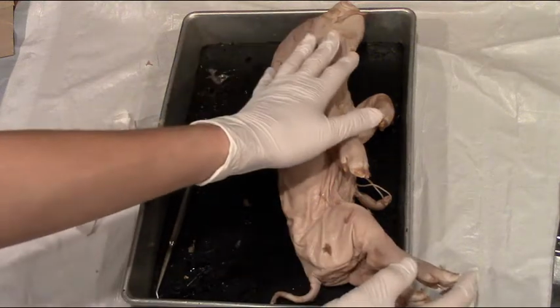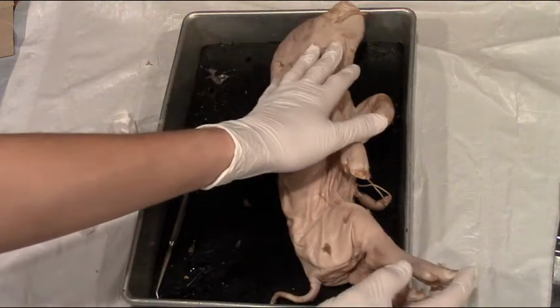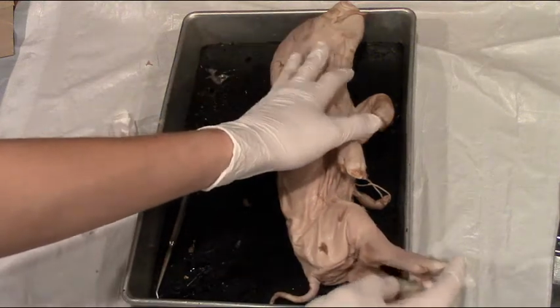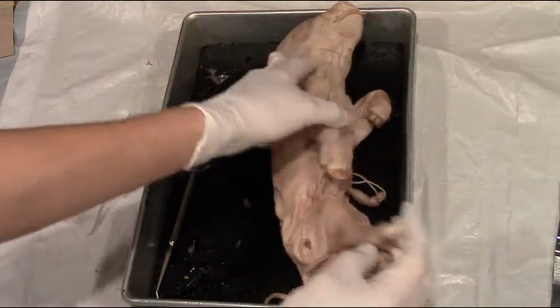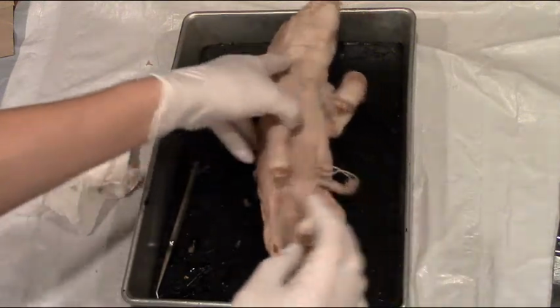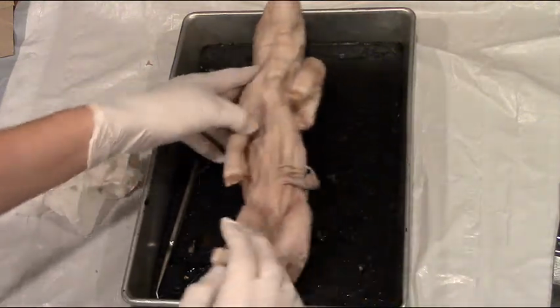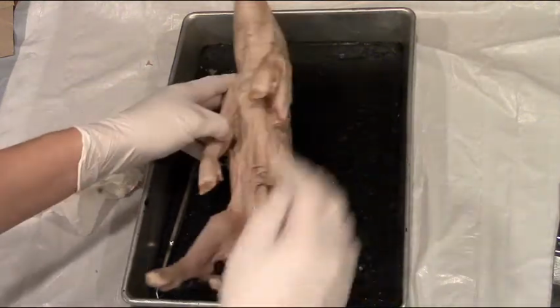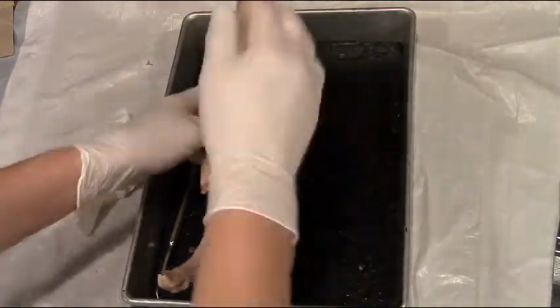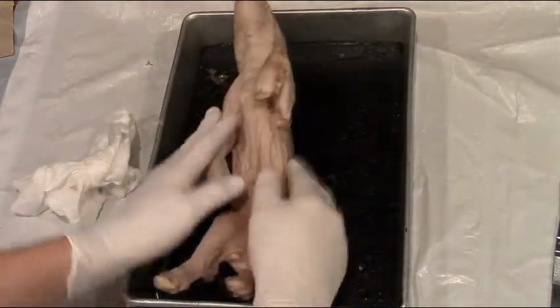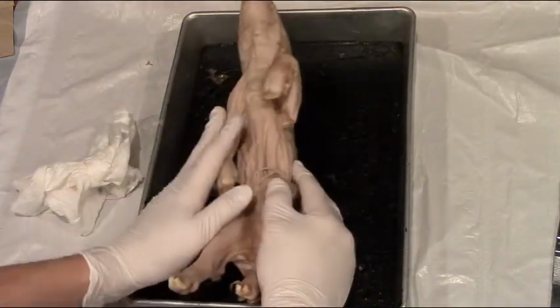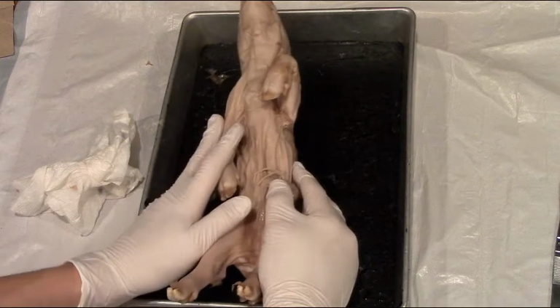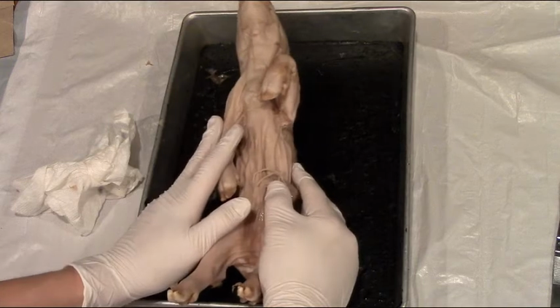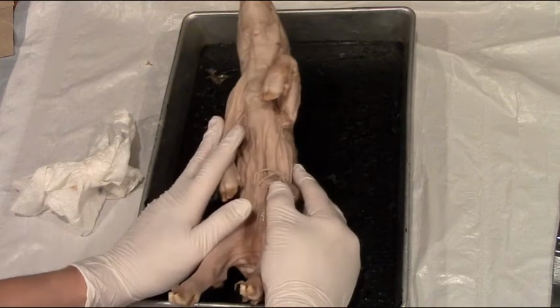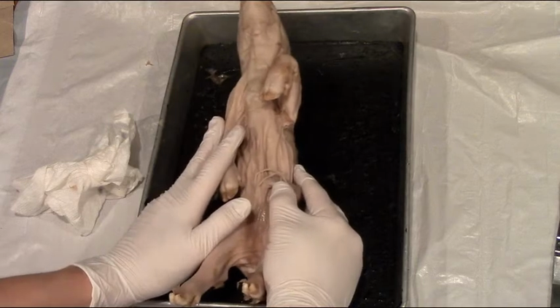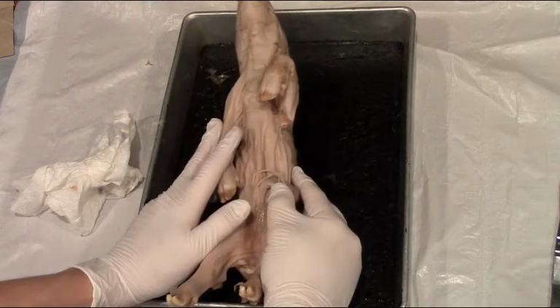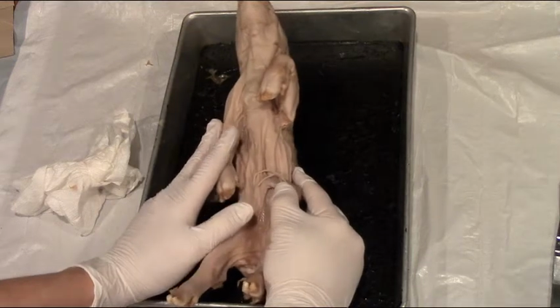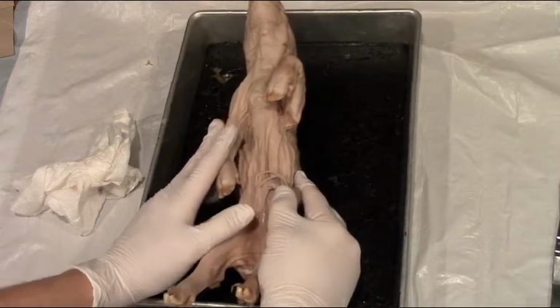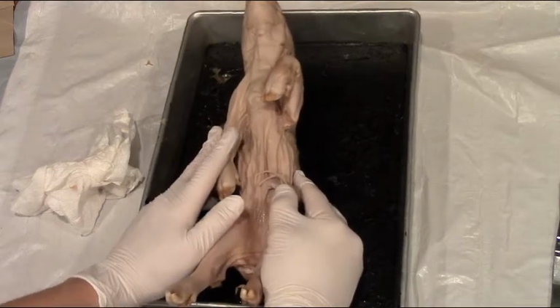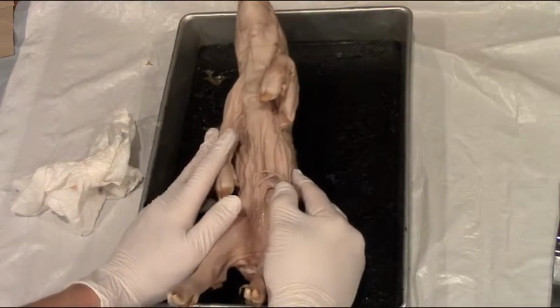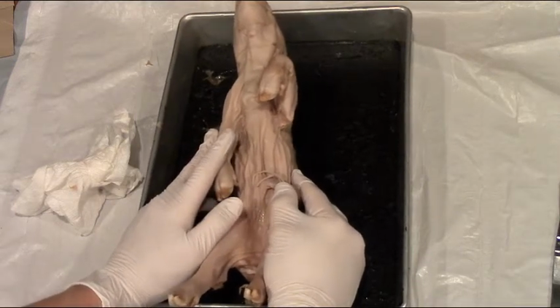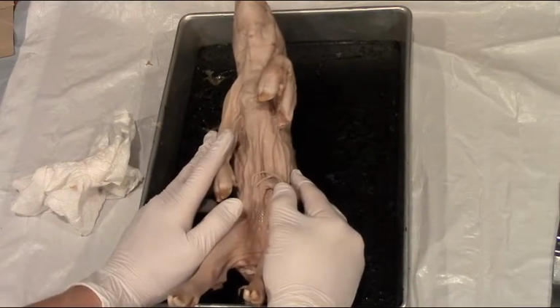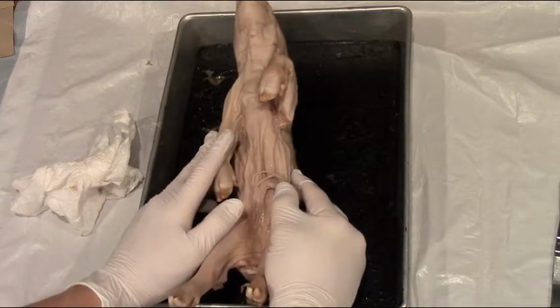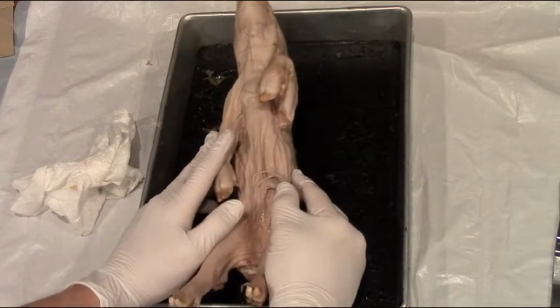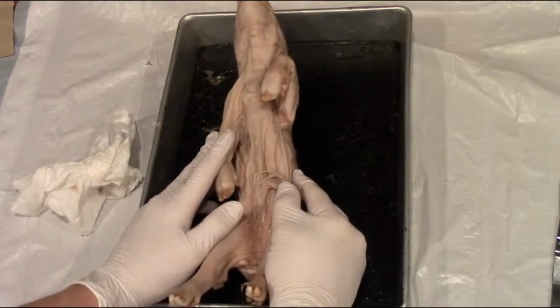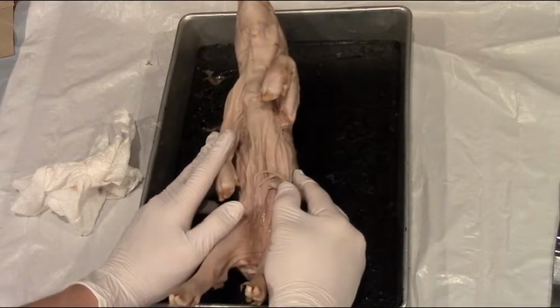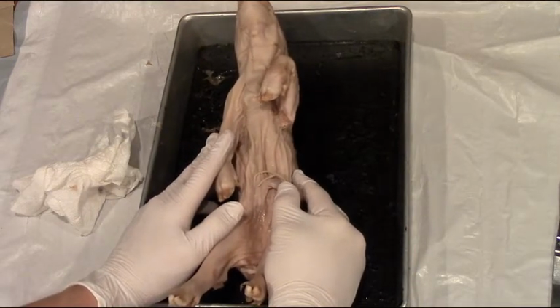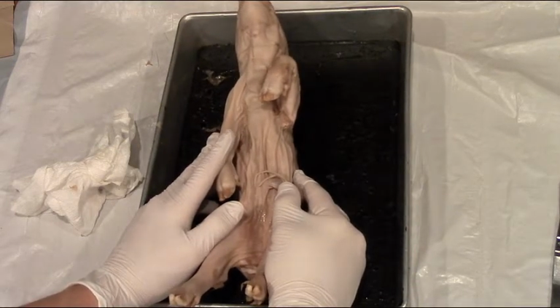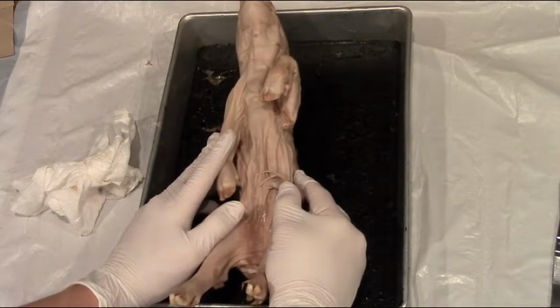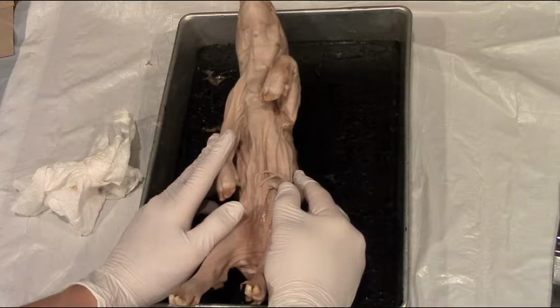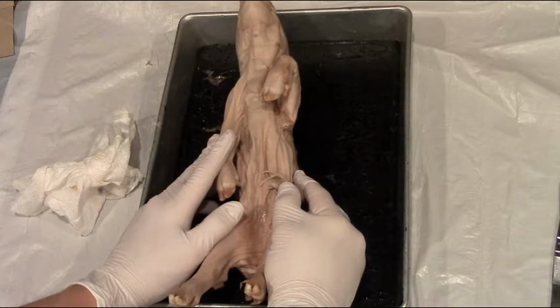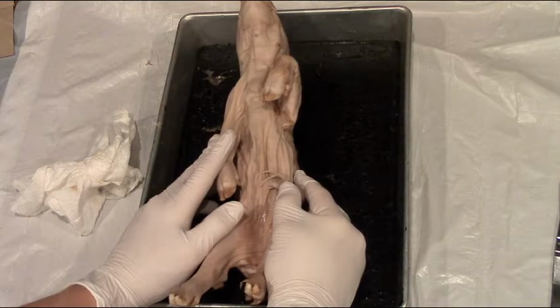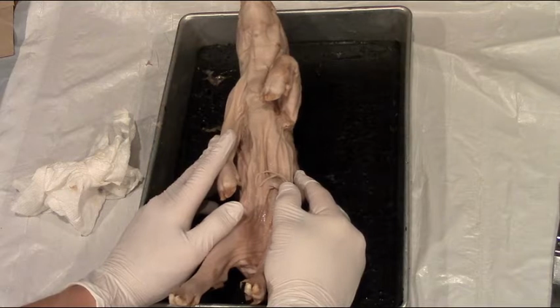We're going to examine the external structures of the pig to make a determination as to whether this specimen is a female or a male pig.